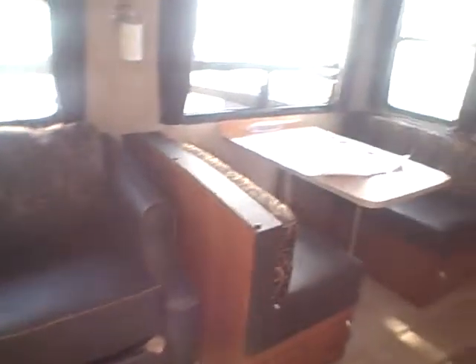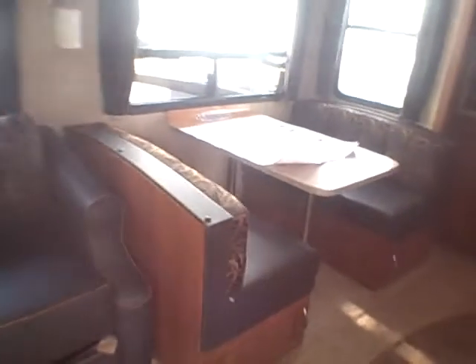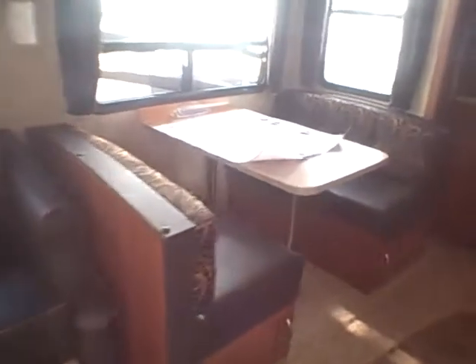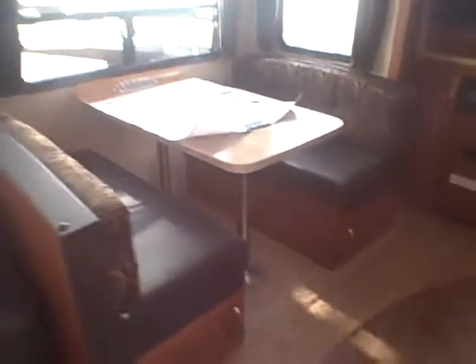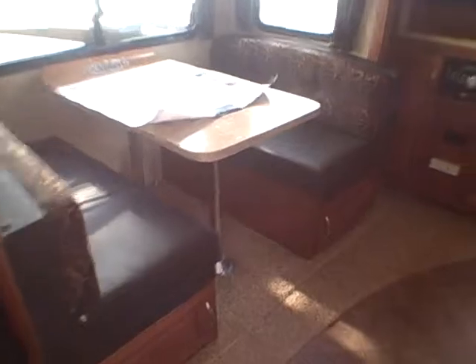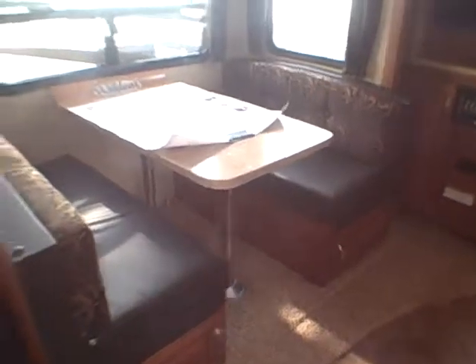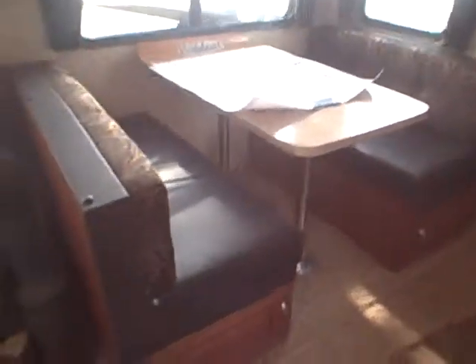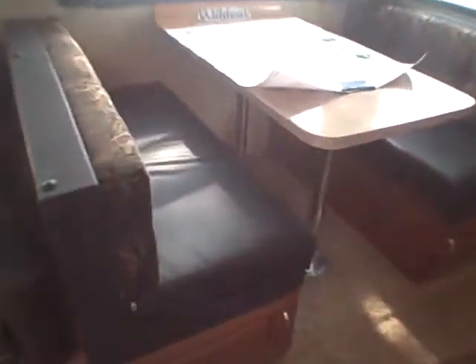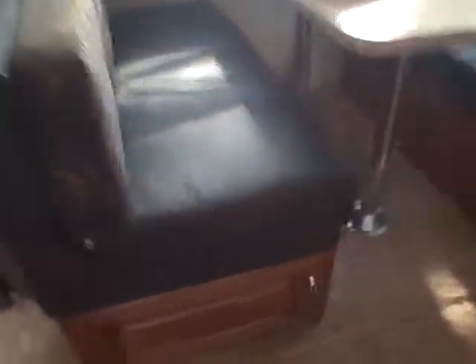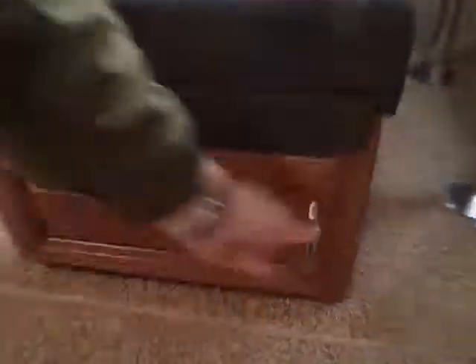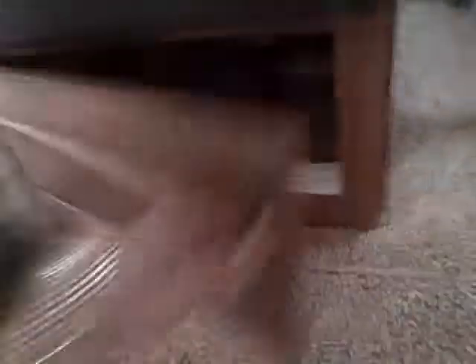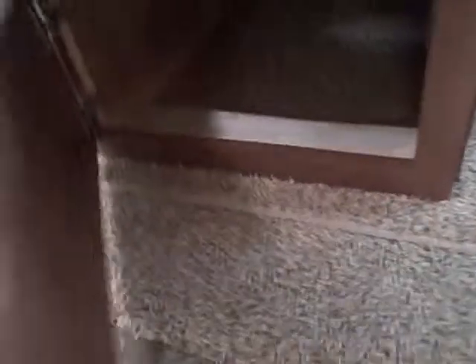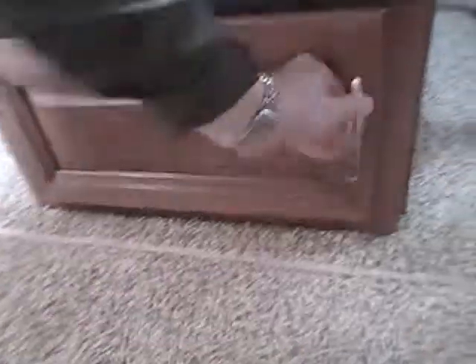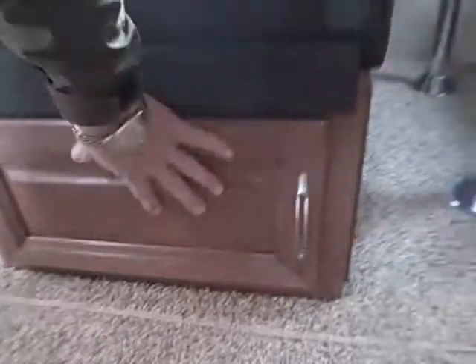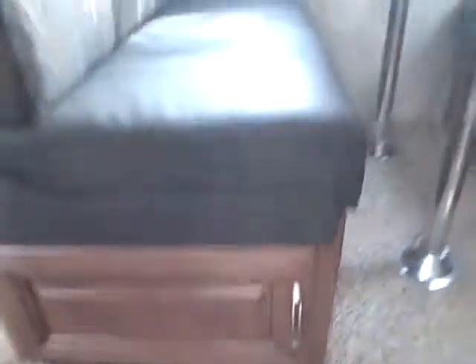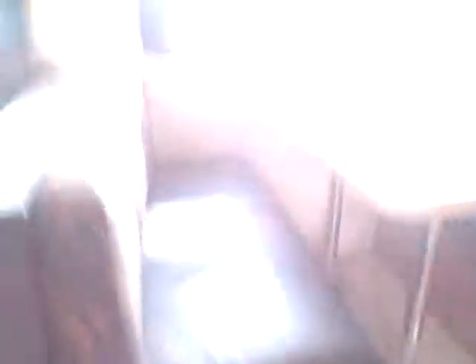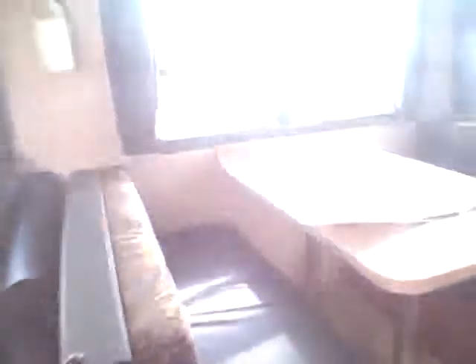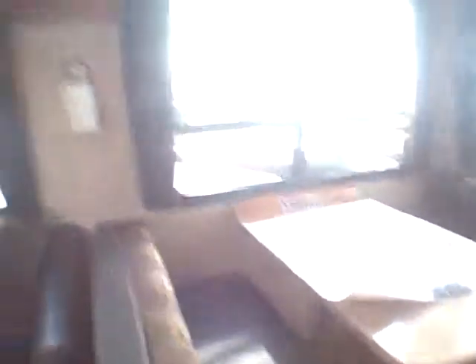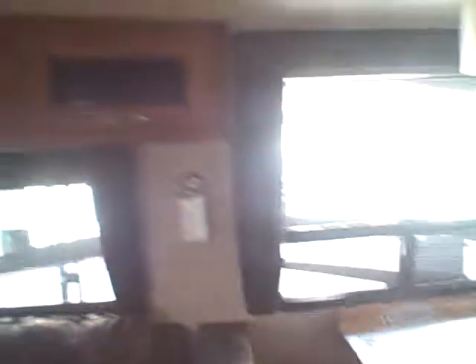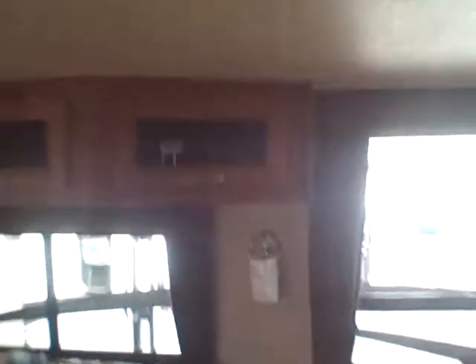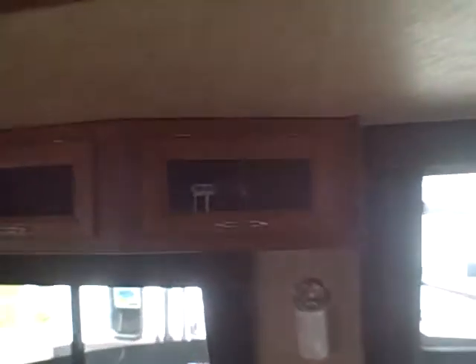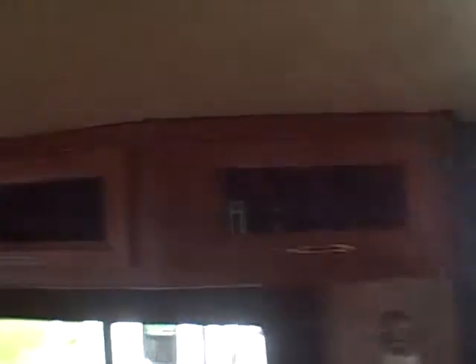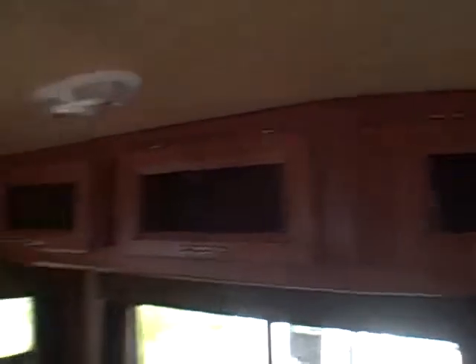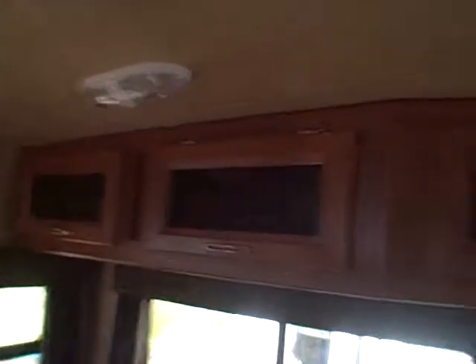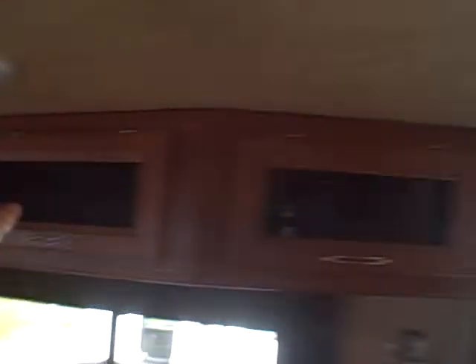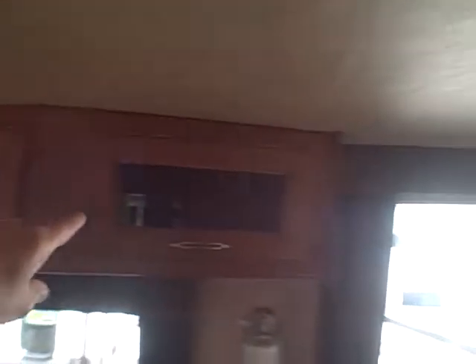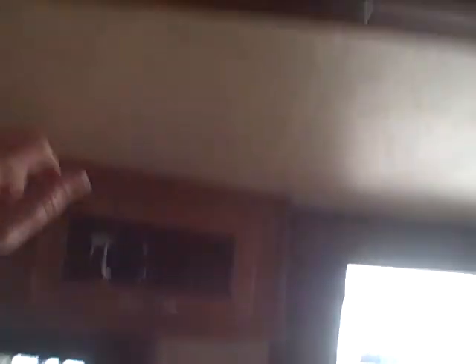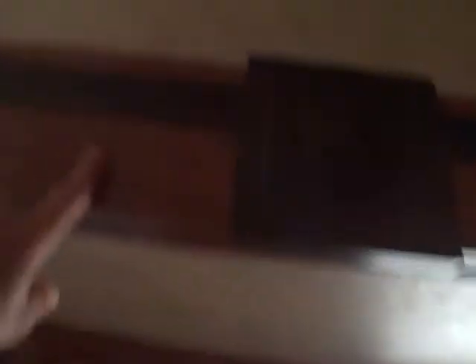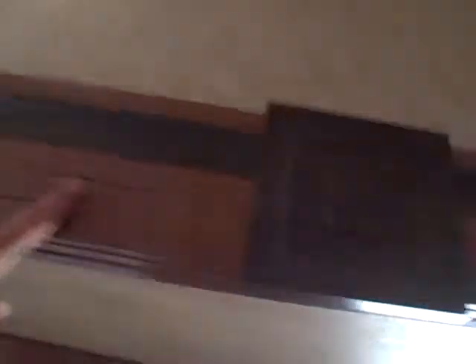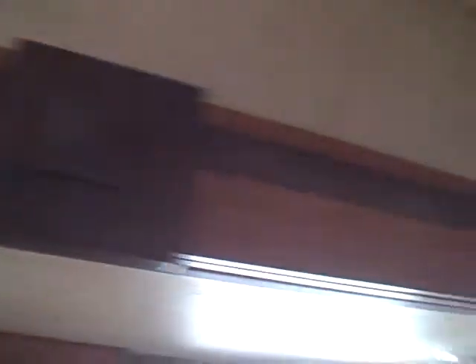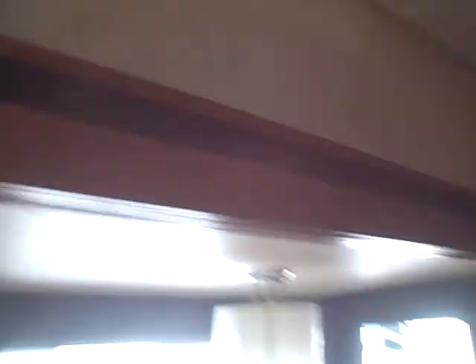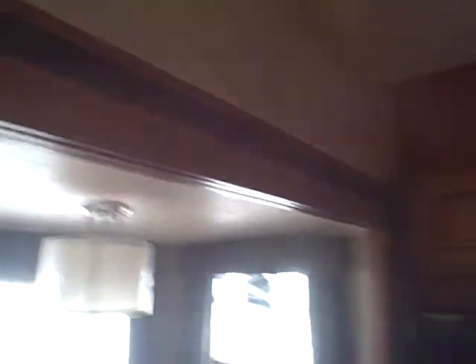We've got a dinette that's going to fold down into additional sleeping too. Storage underneath — you don't have to disassemble the whole thing to get to all your storage. More panels on the overhead. Wood fascia on our slide-out.